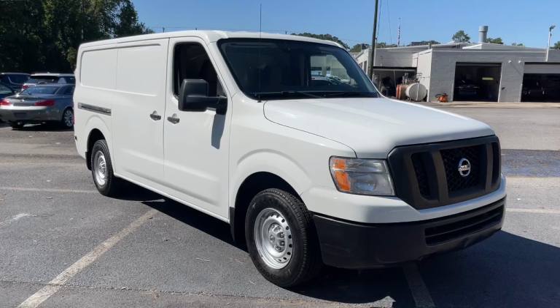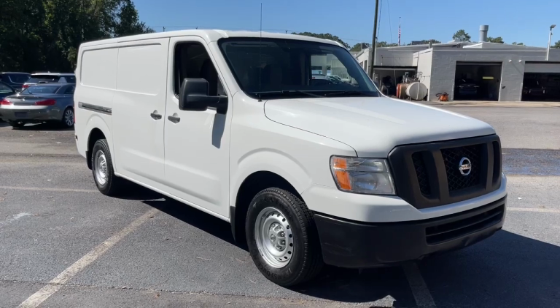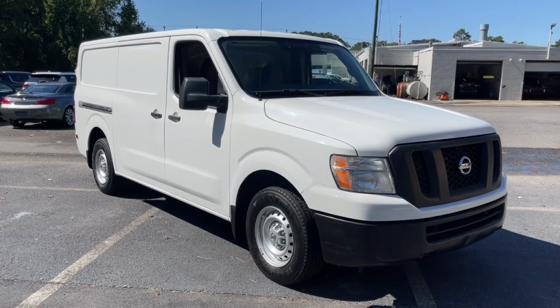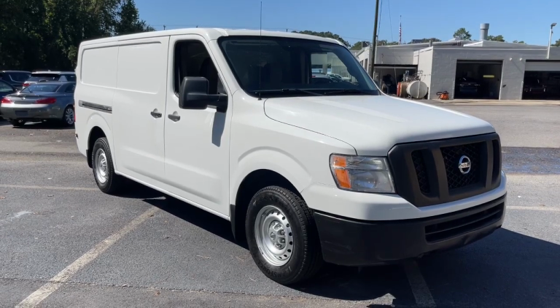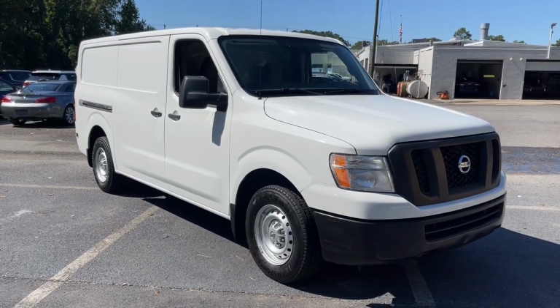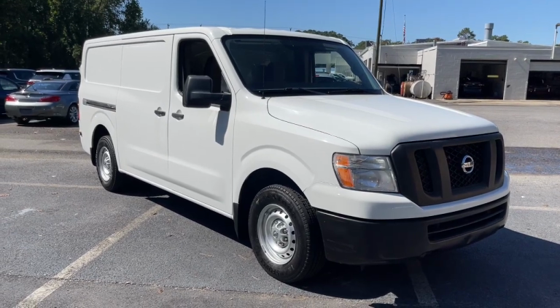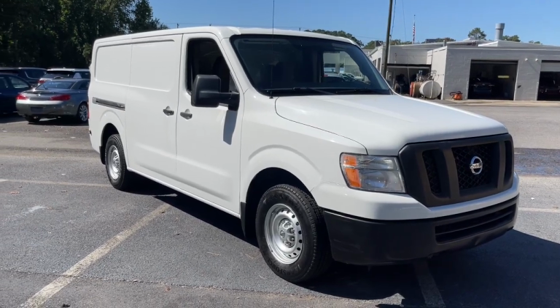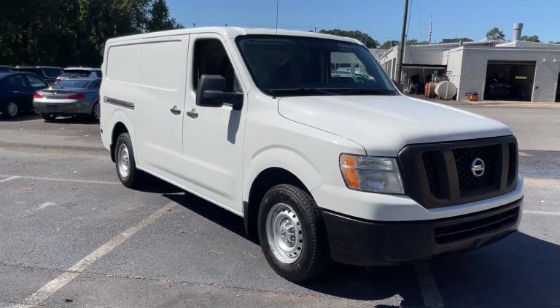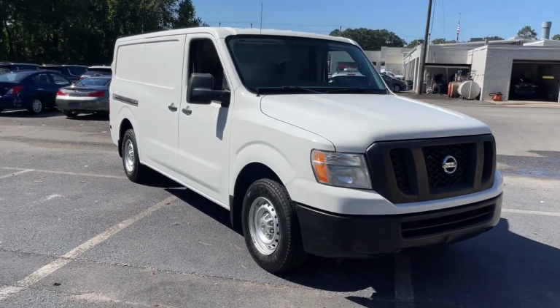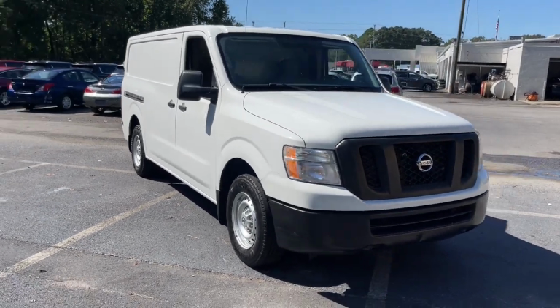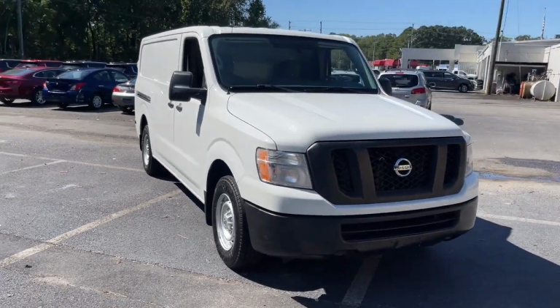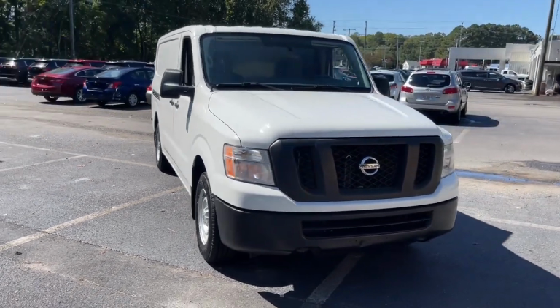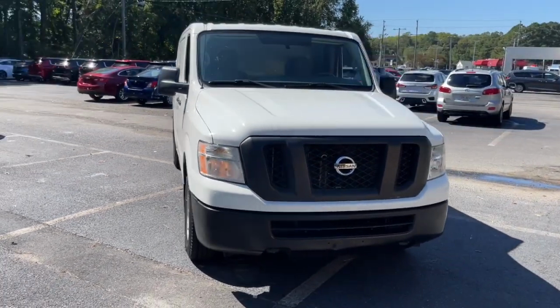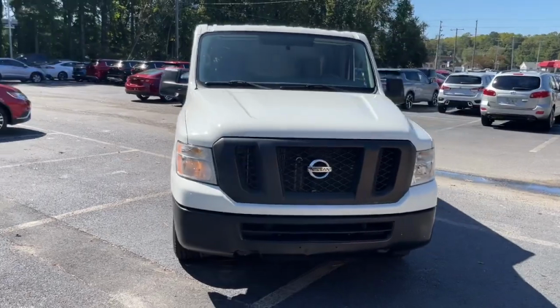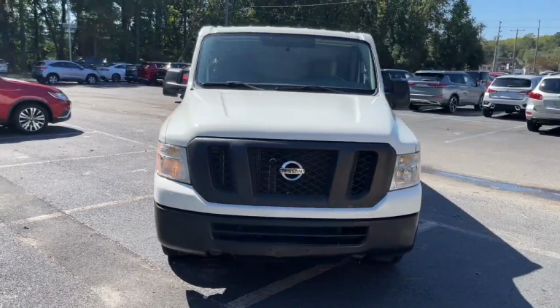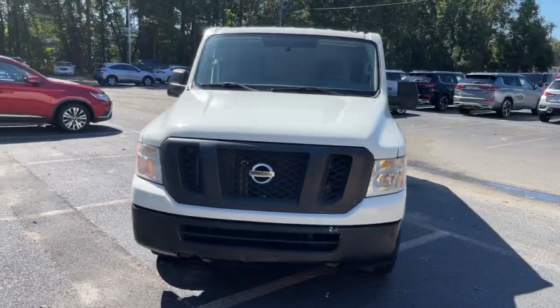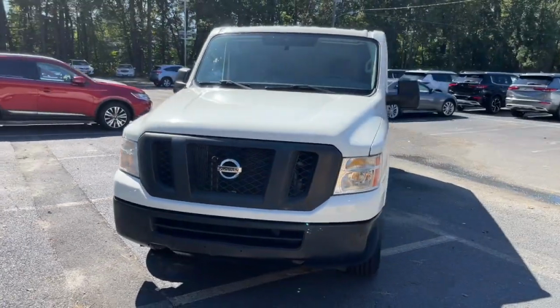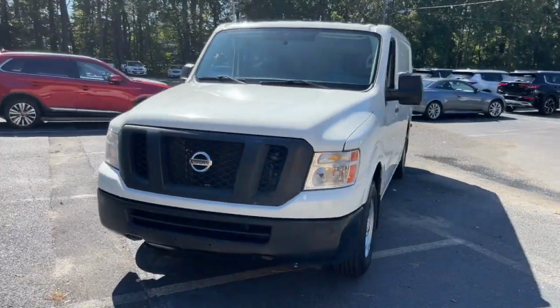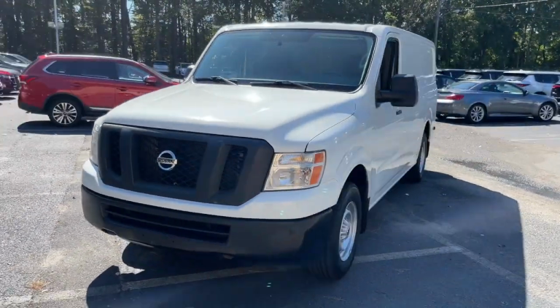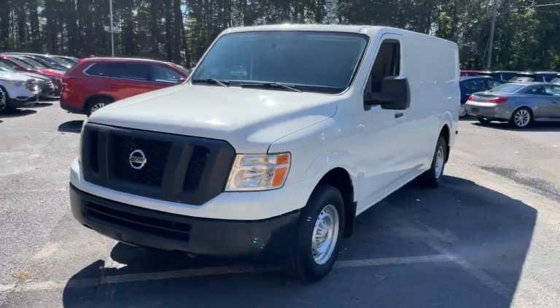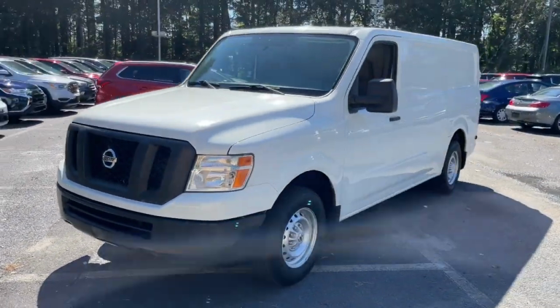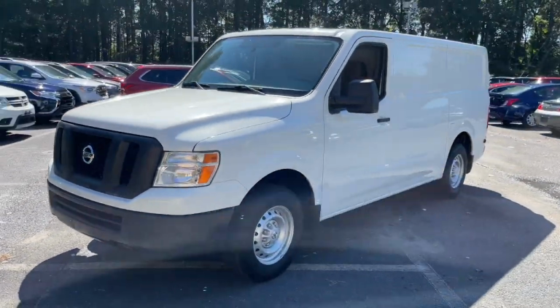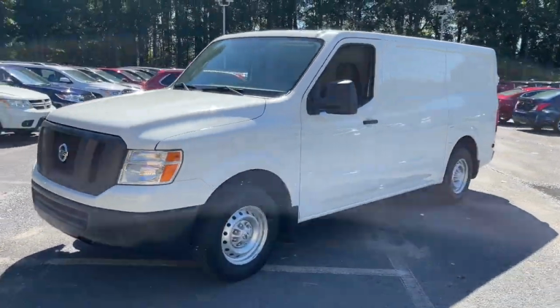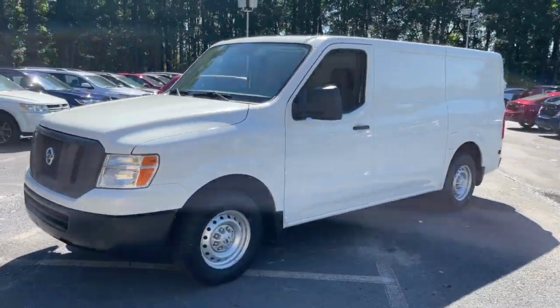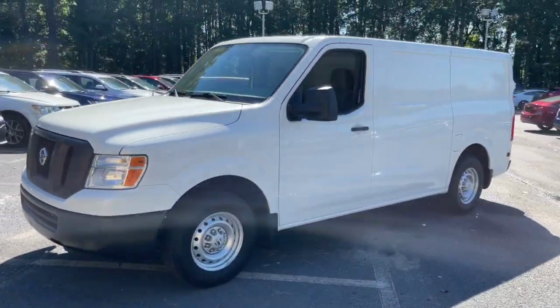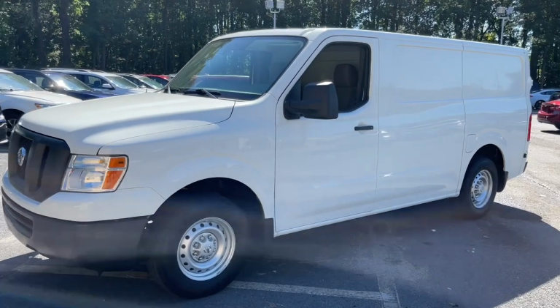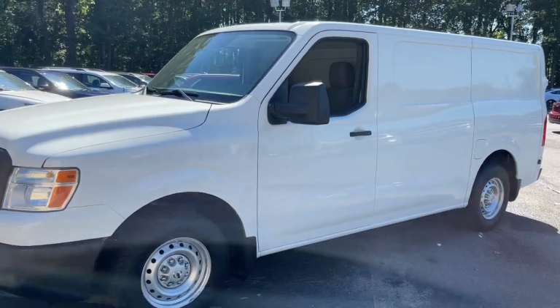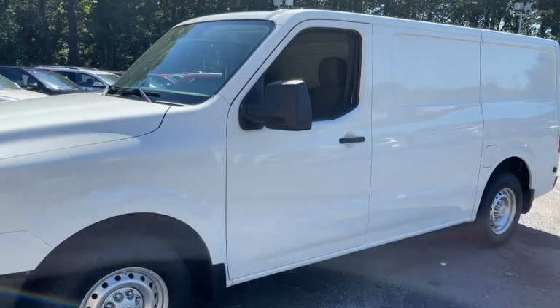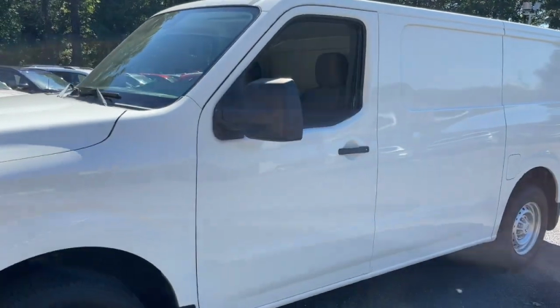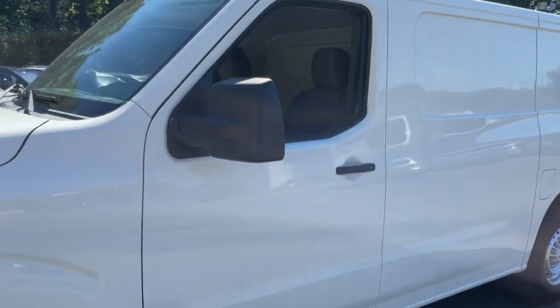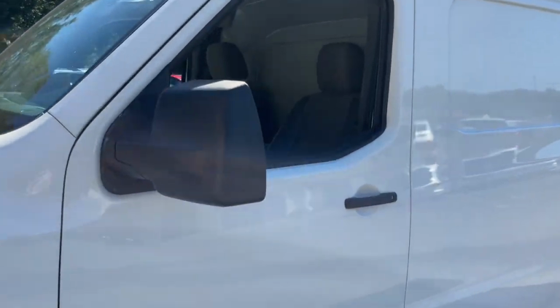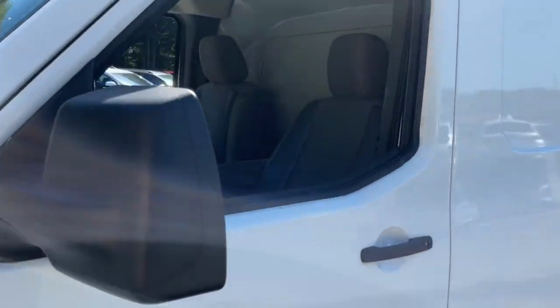This could be the car for you. The 2018 Nissan NV. With less than 40,000 miles on the odometer, this vehicle provides excellent value. Here's a capable, comfortable NV van.